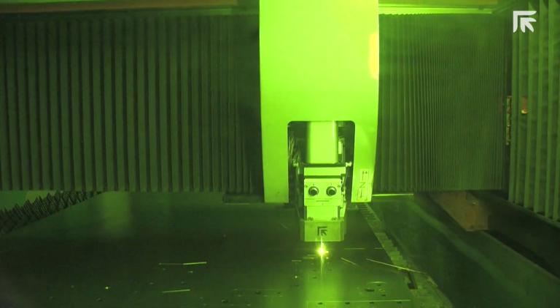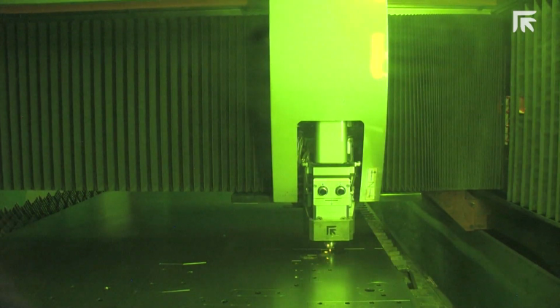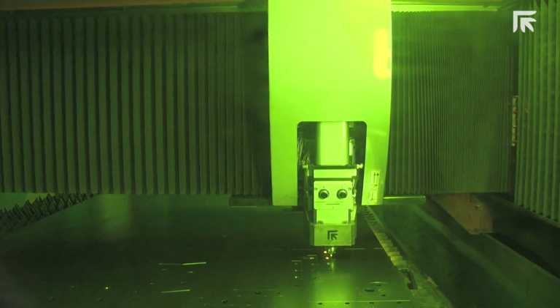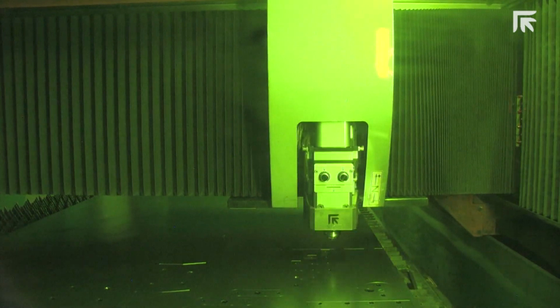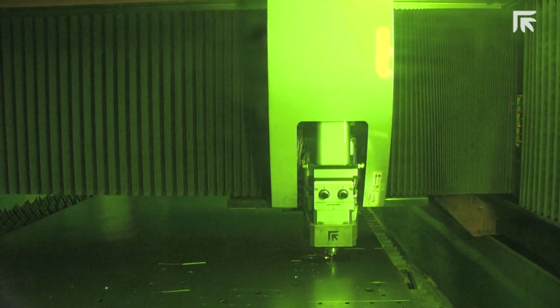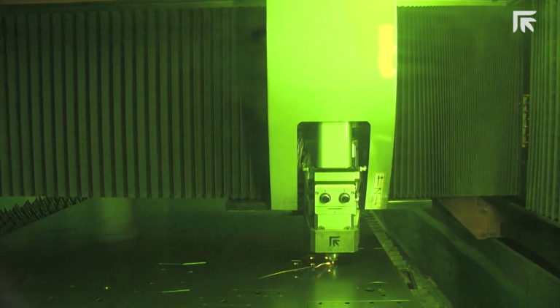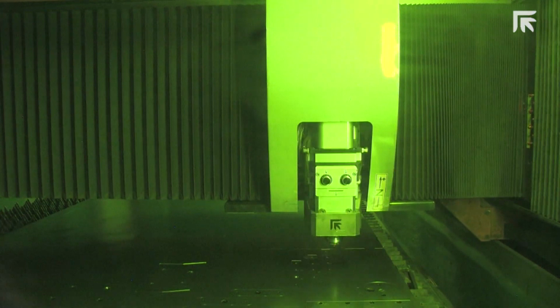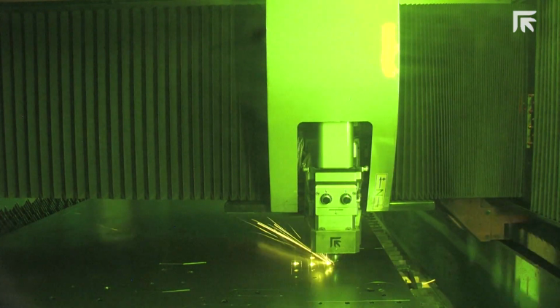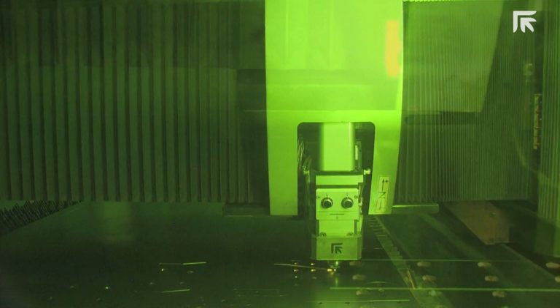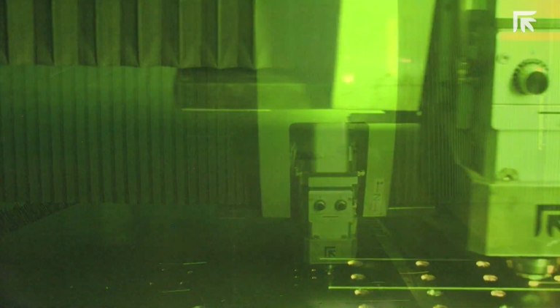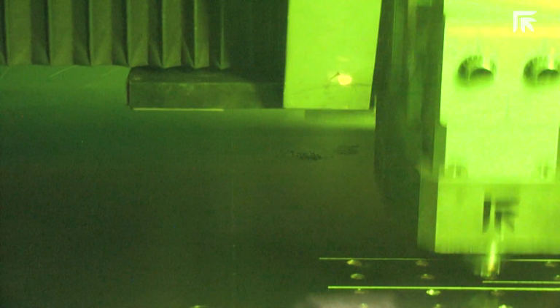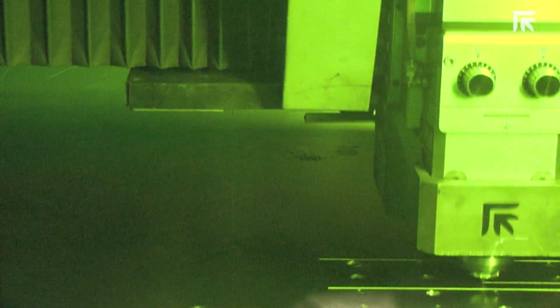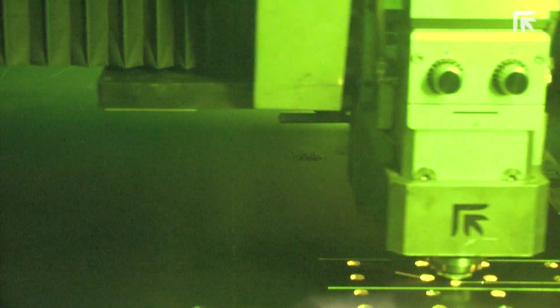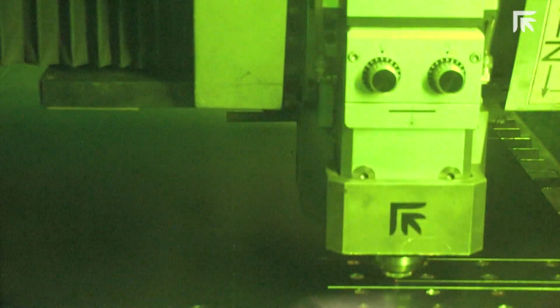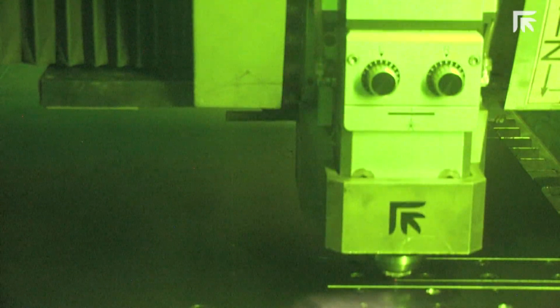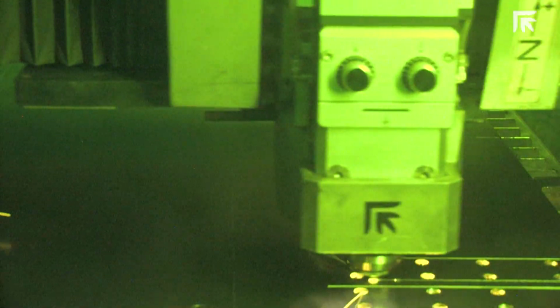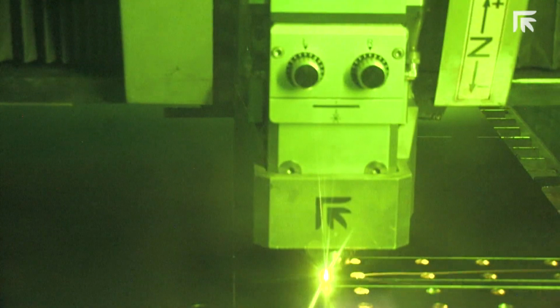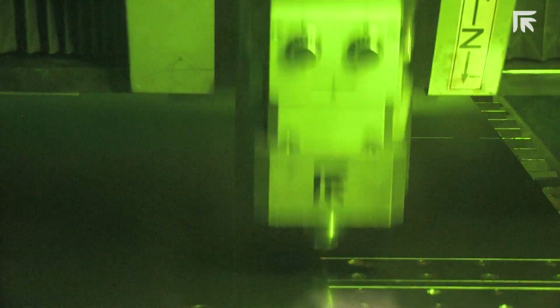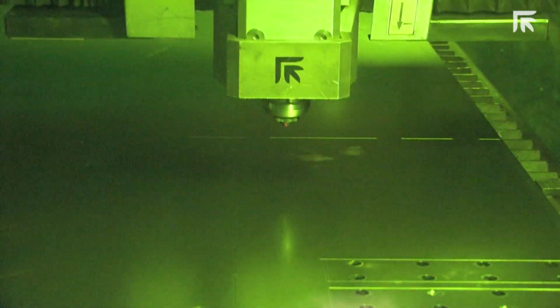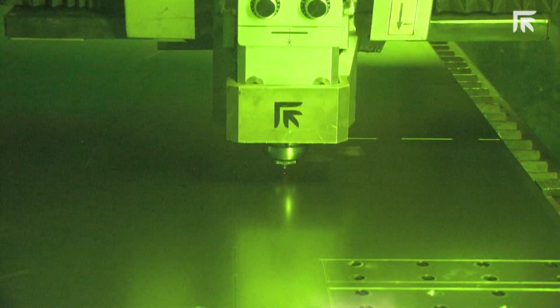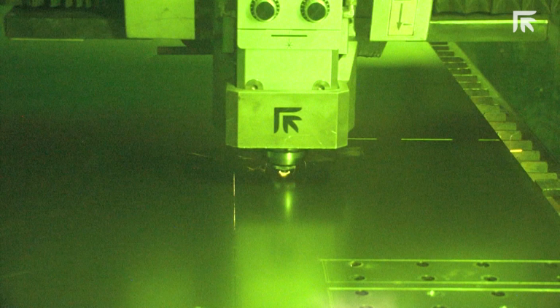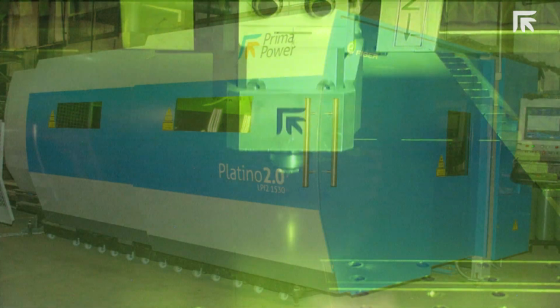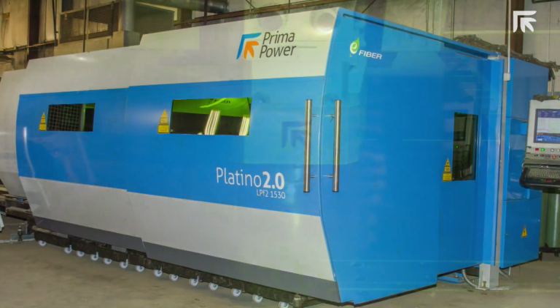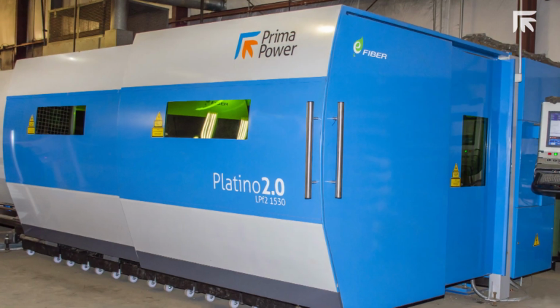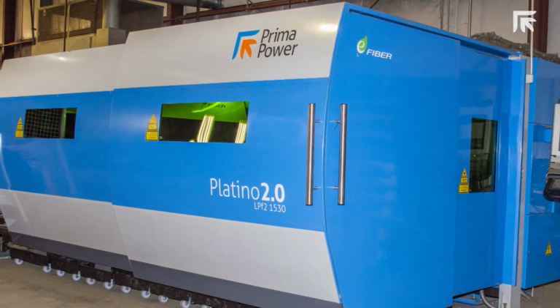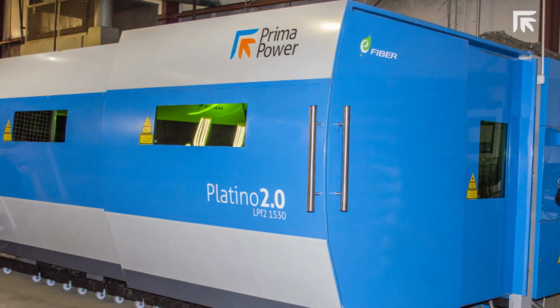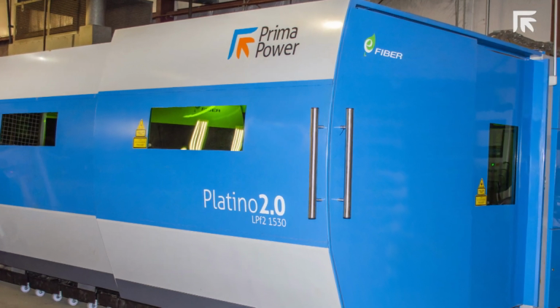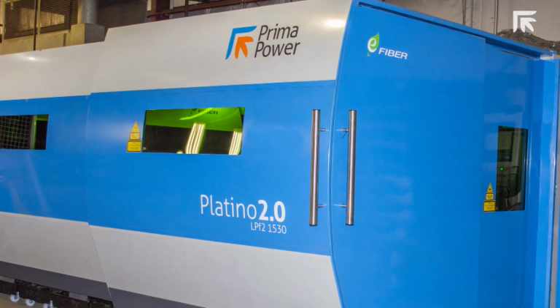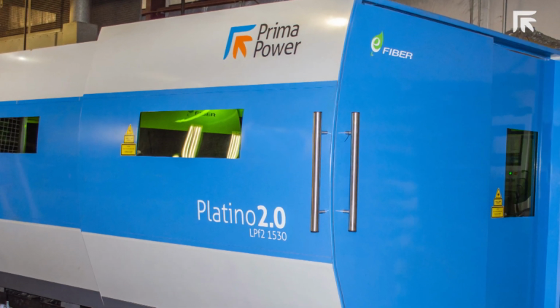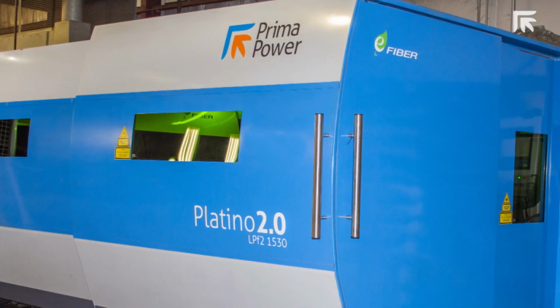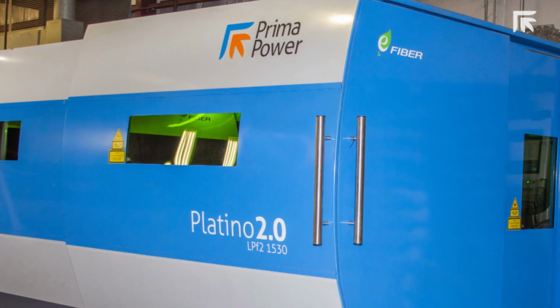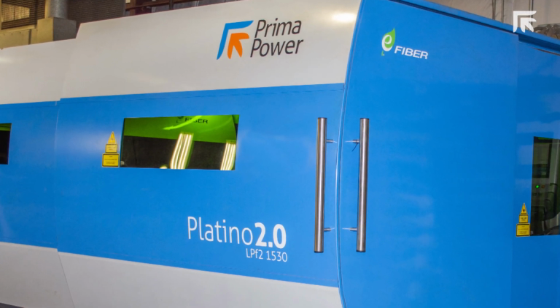After visiting many different laser manufacturers, we chose the Prima Power Platino fiber laser because we needed a production machine, not an entry-level machine. We're happy with Prima Power because they have the corporate strength to support us.